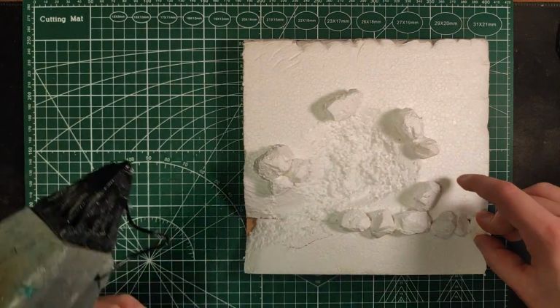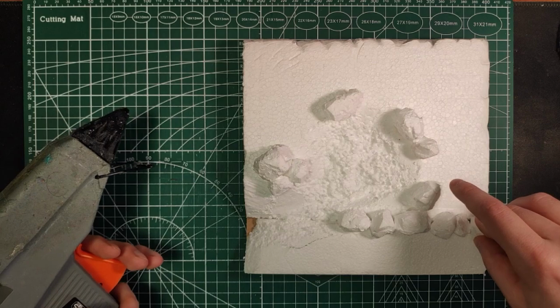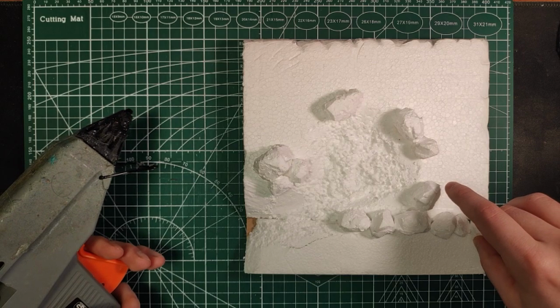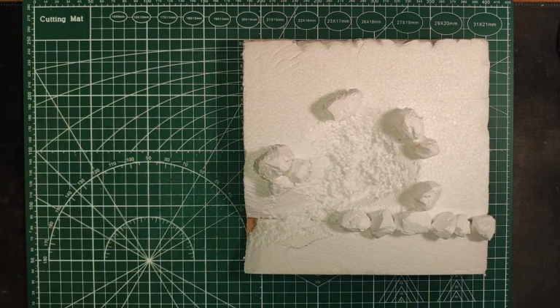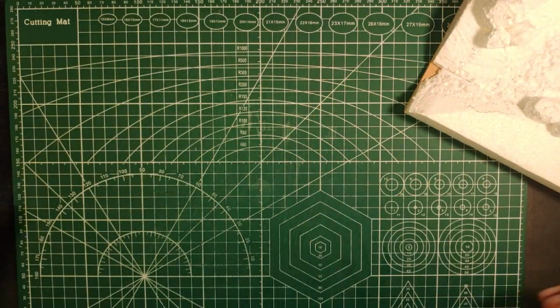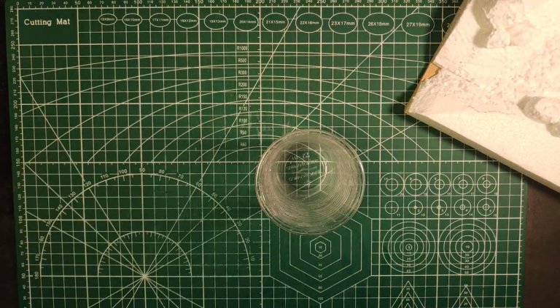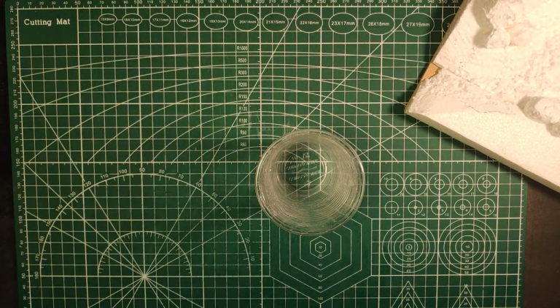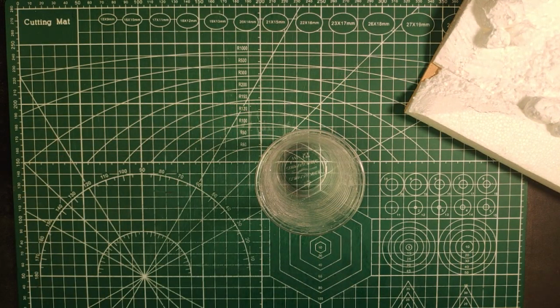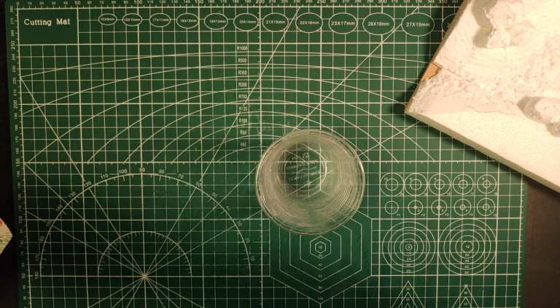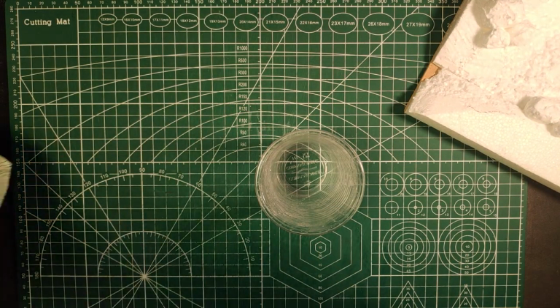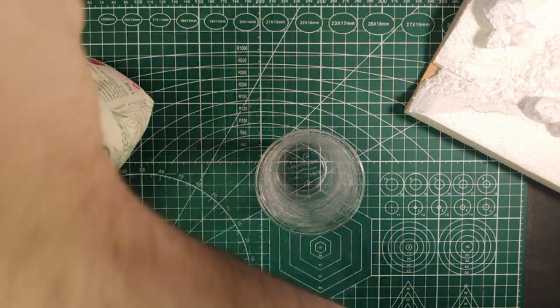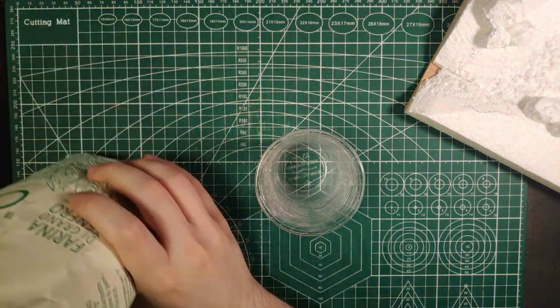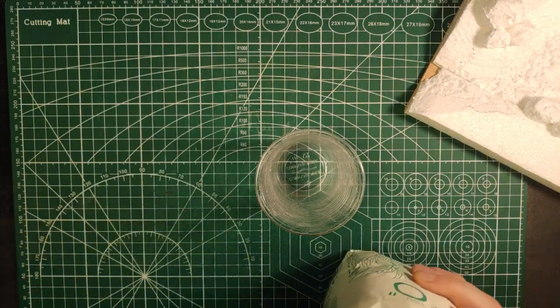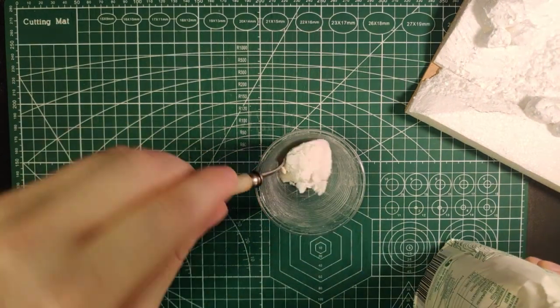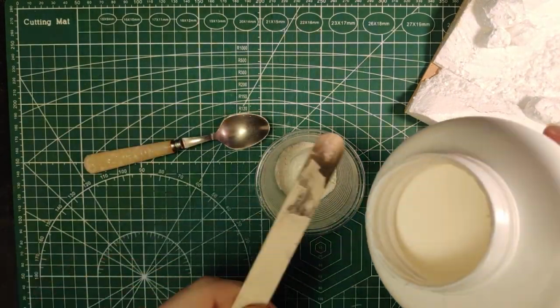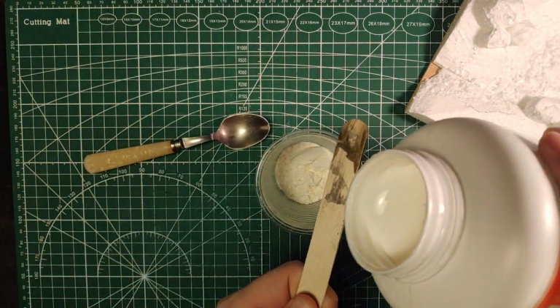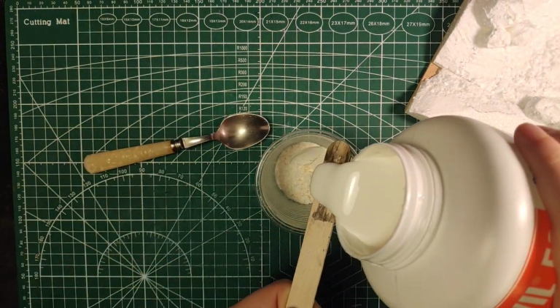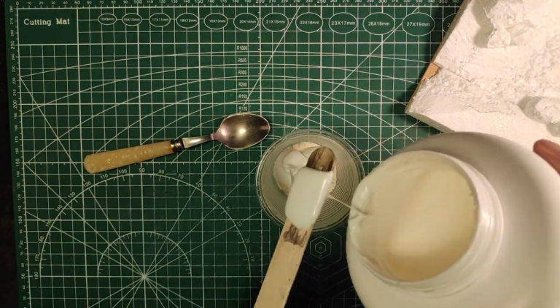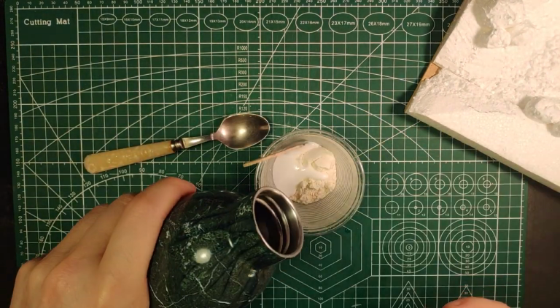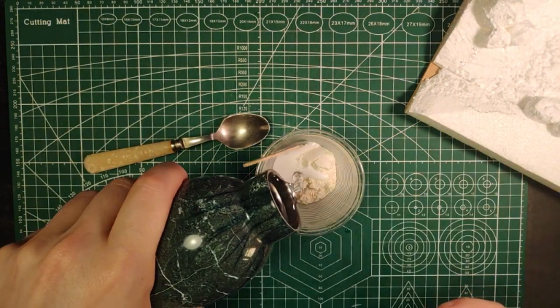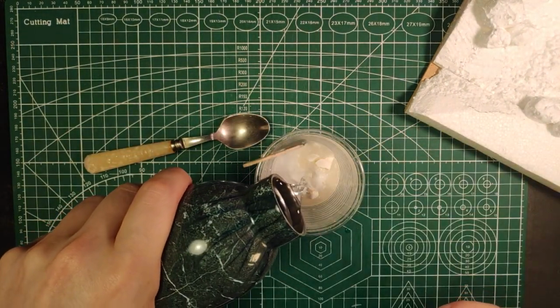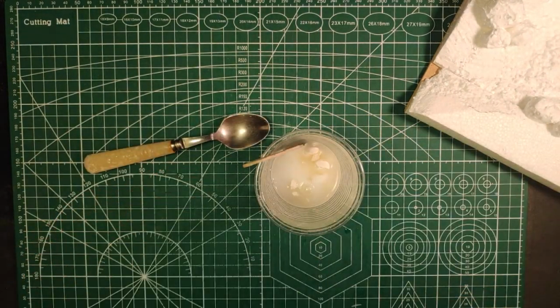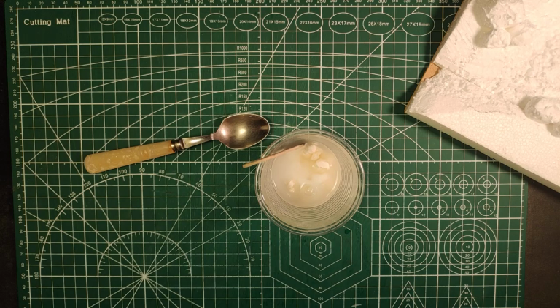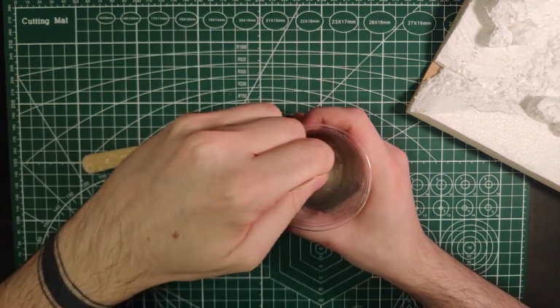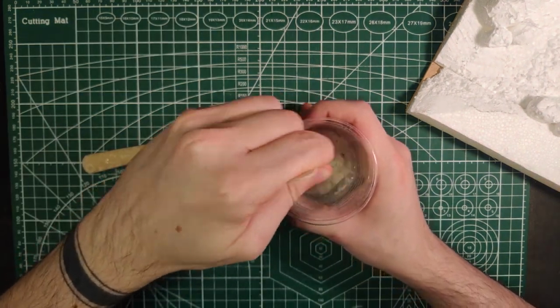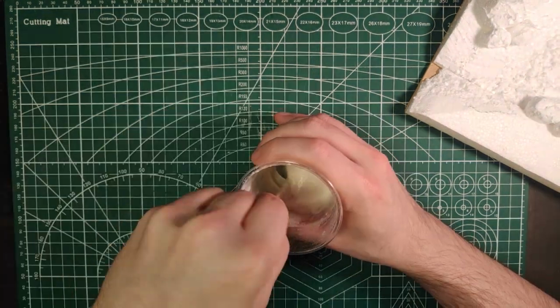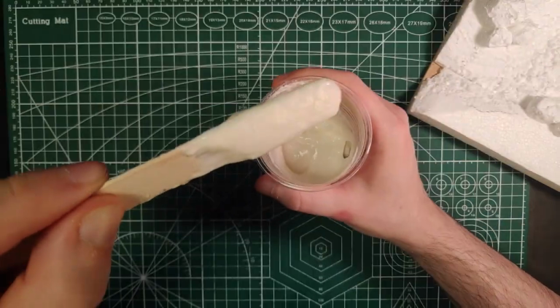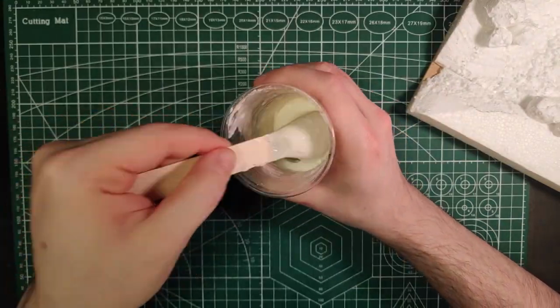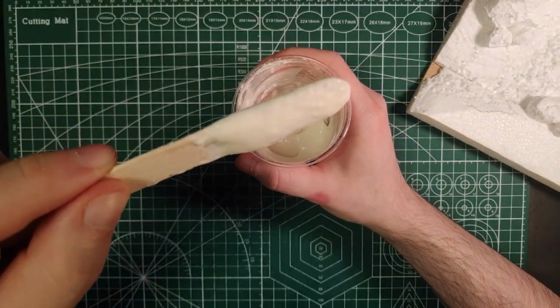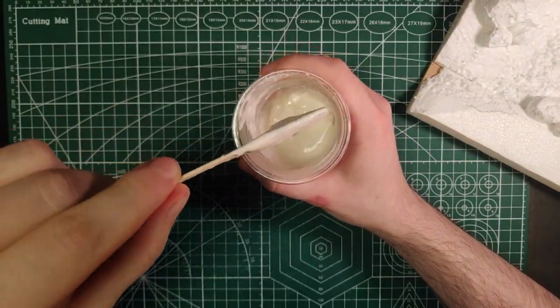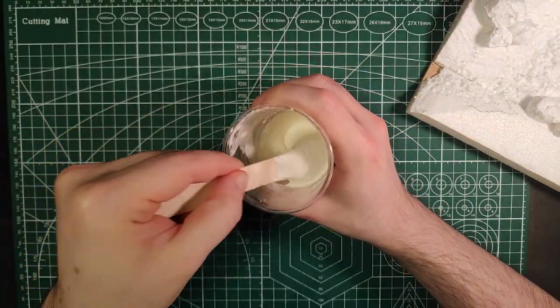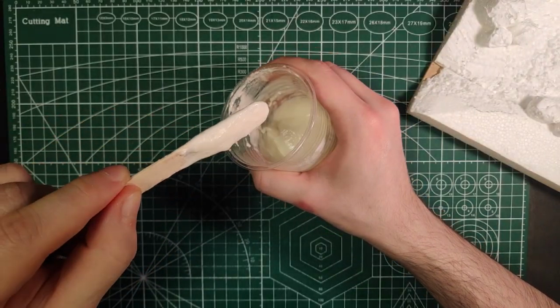Once they are glued in place, we can start filling our pond and covering our map. For the pond, make a mixture of flour, glue, and water. Mix it thoroughly till you get a pancake batter consistency, and then pour it in the pond, spreading it around.